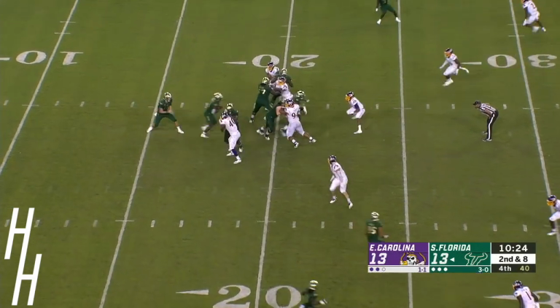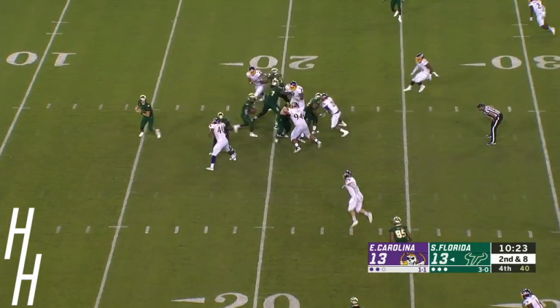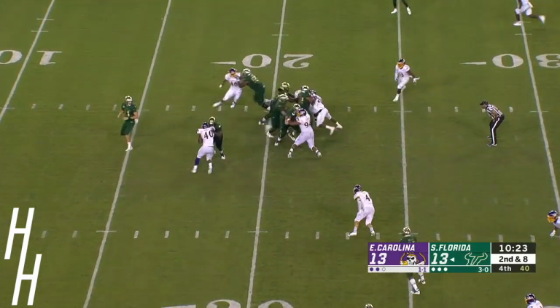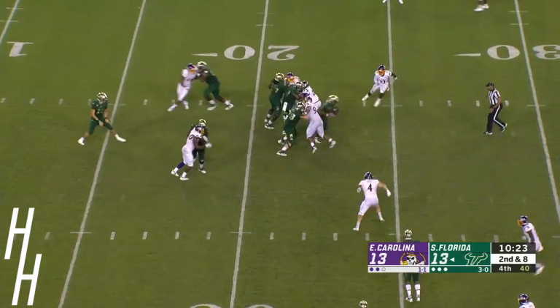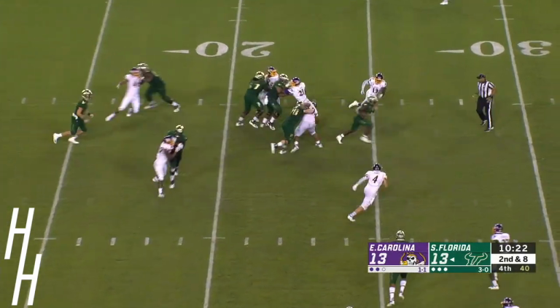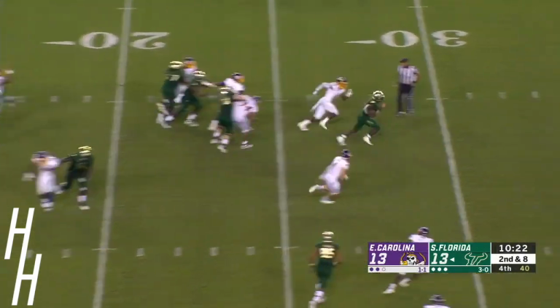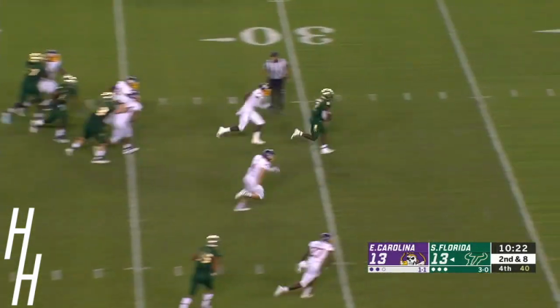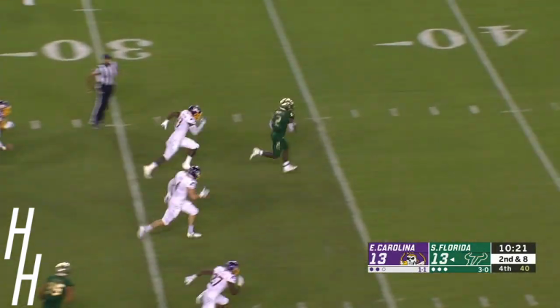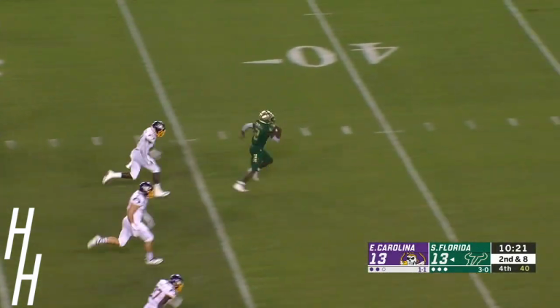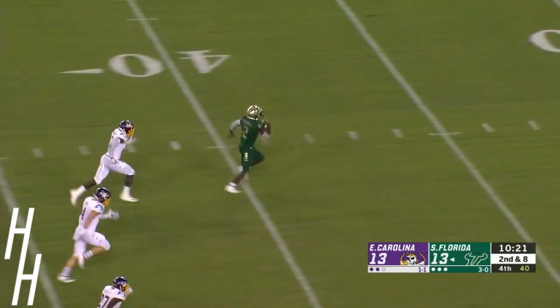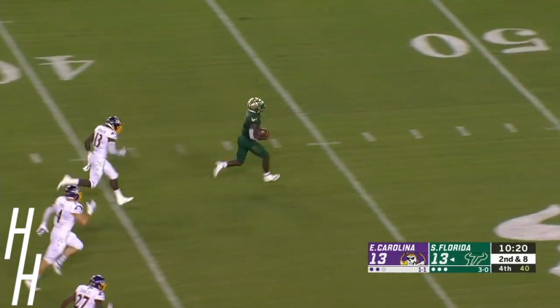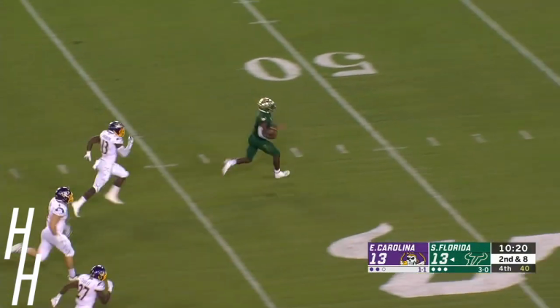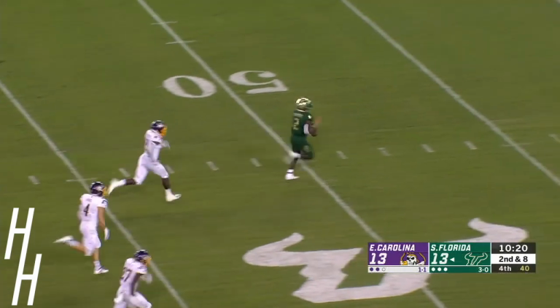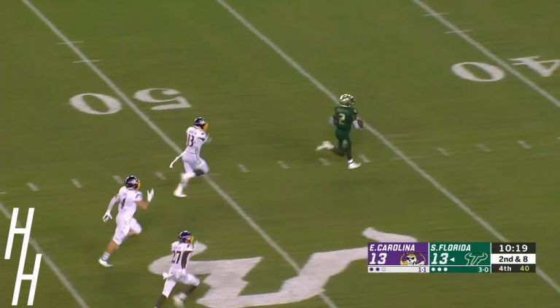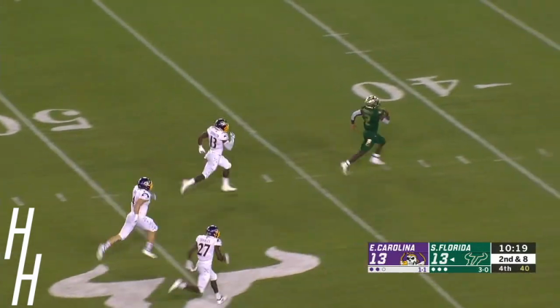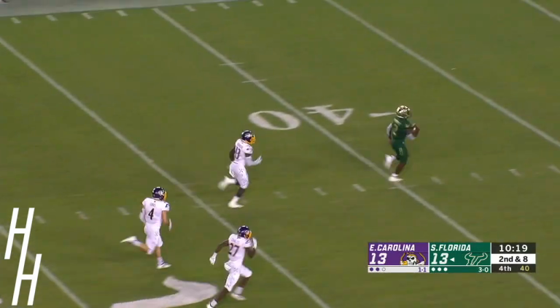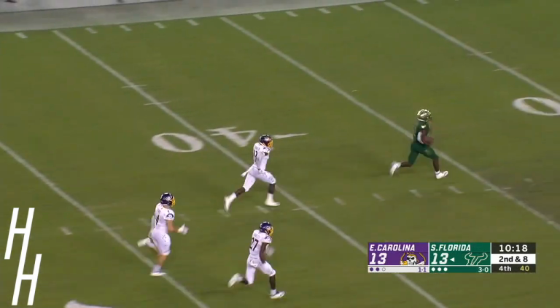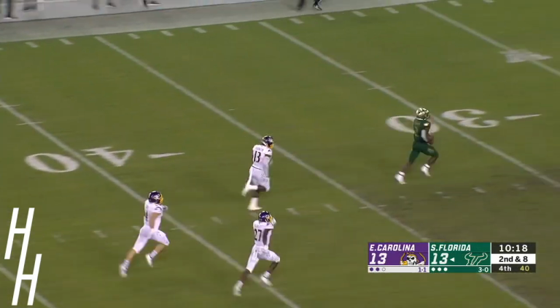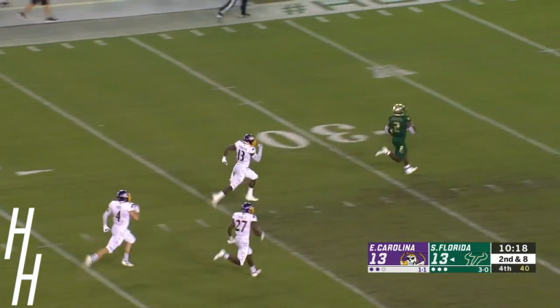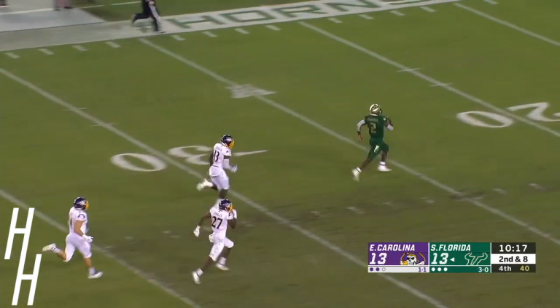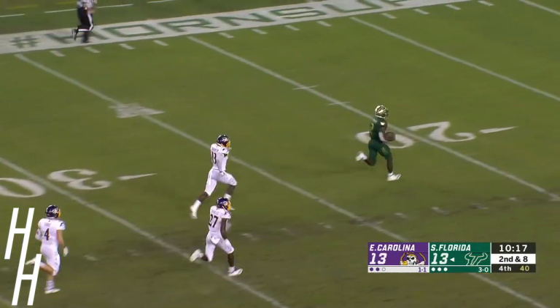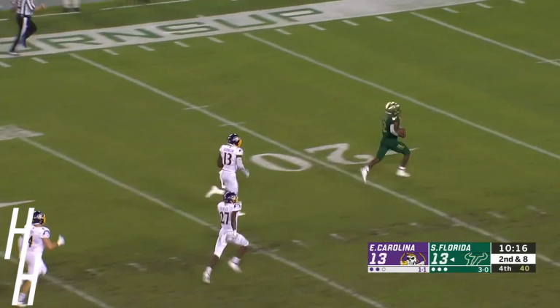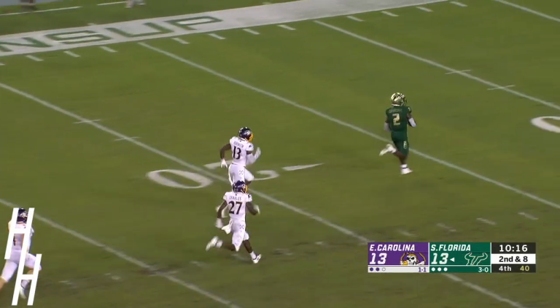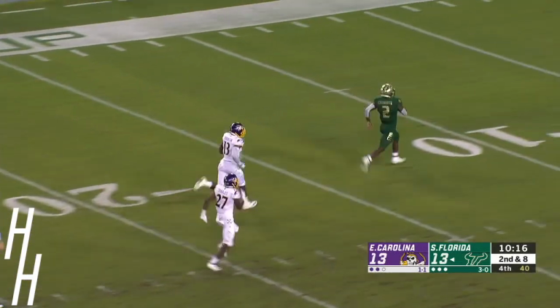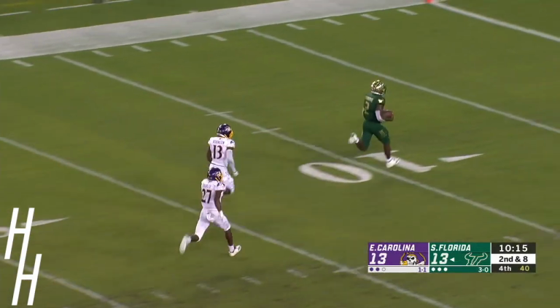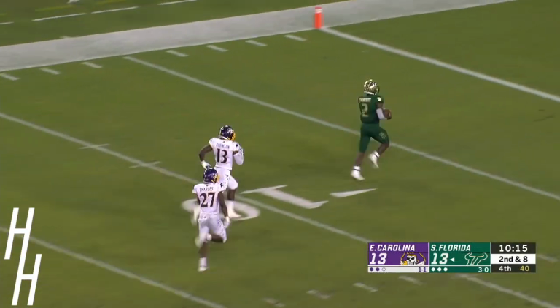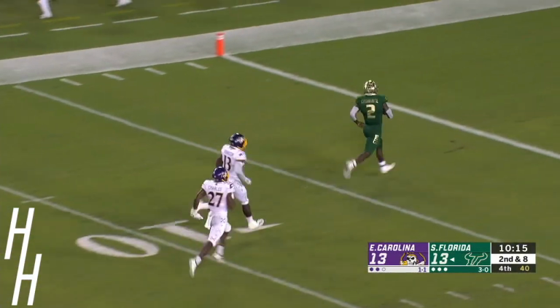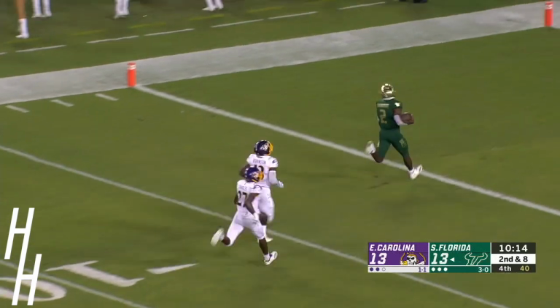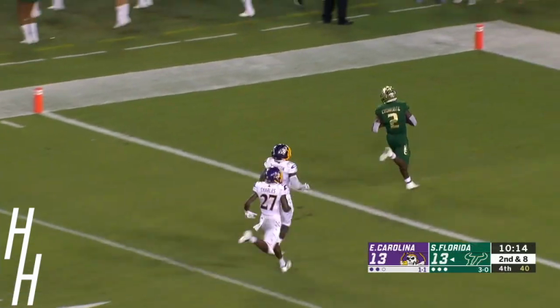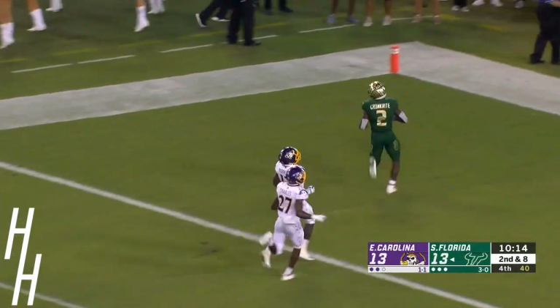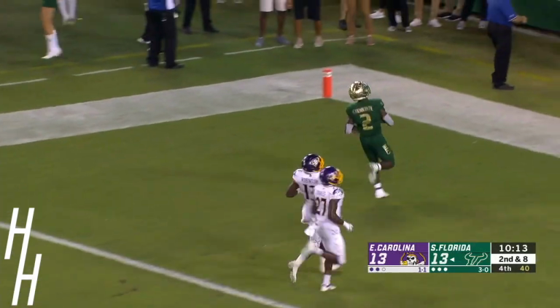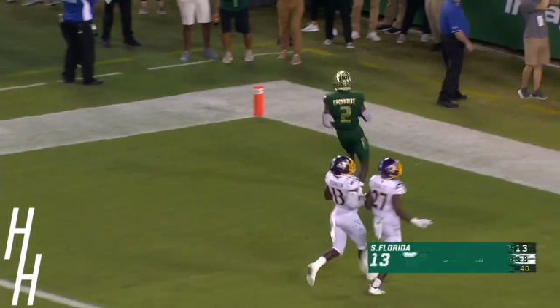Straight ahead popping through — 30, 20, 10, and that's the way it is. Touchdown, USA.